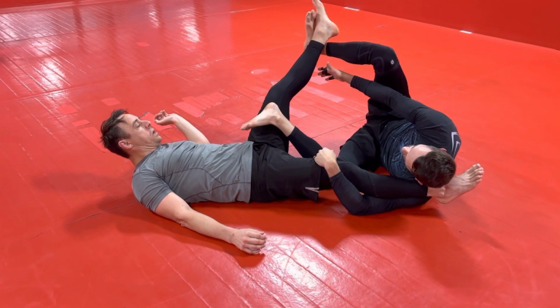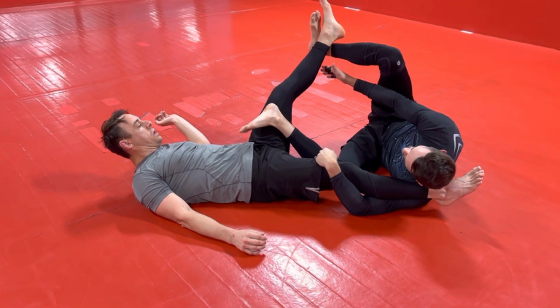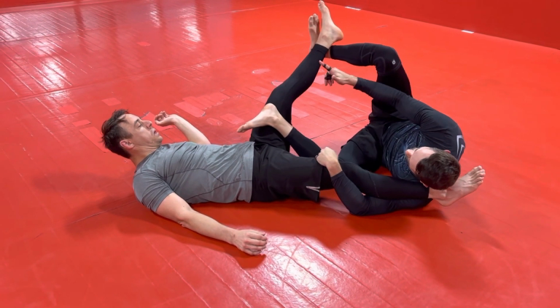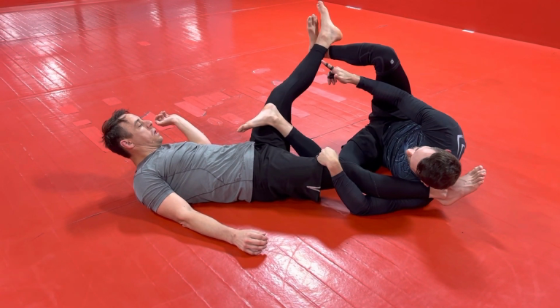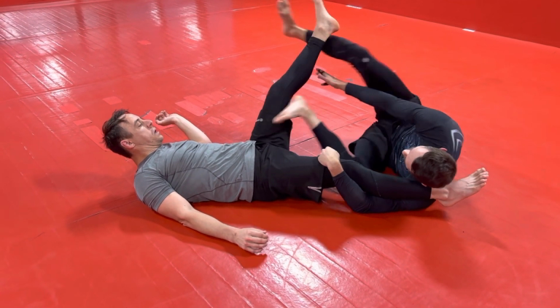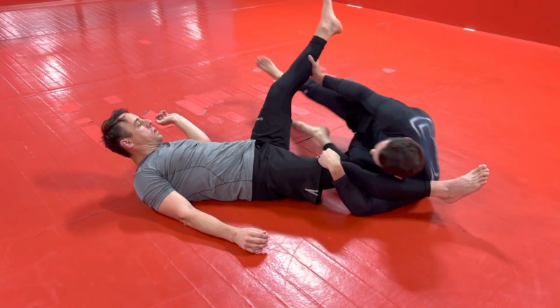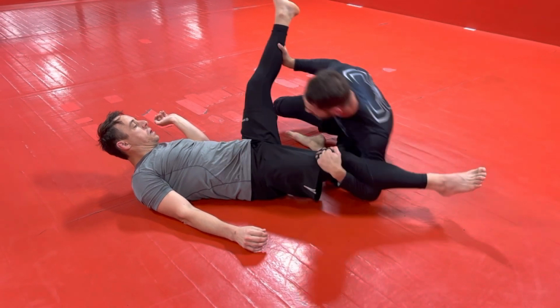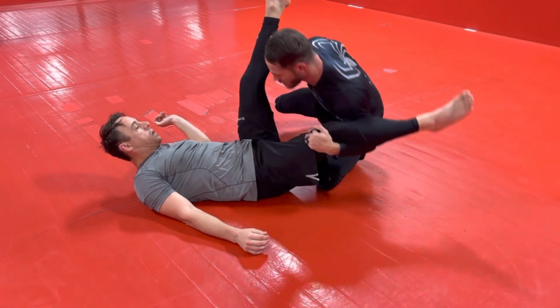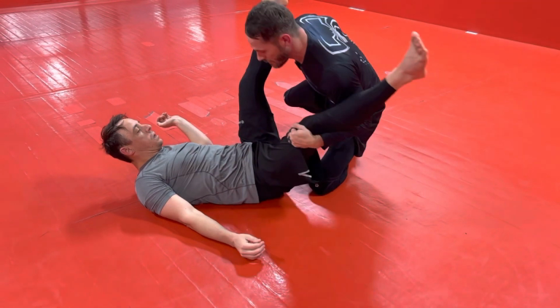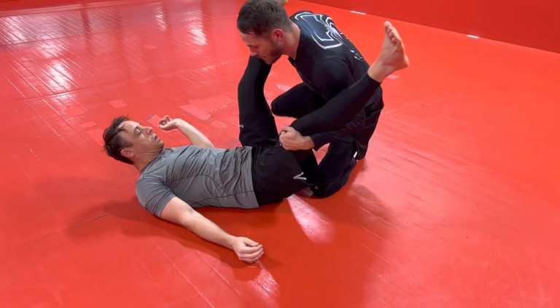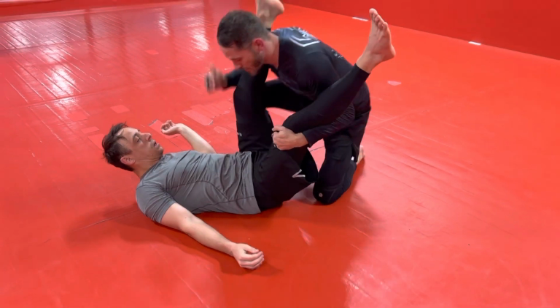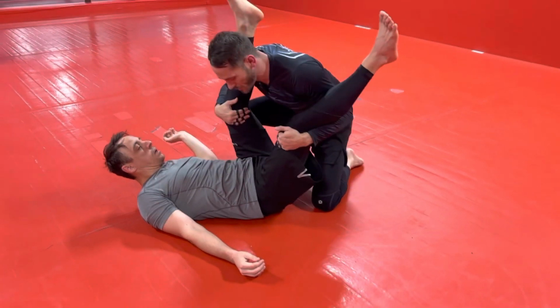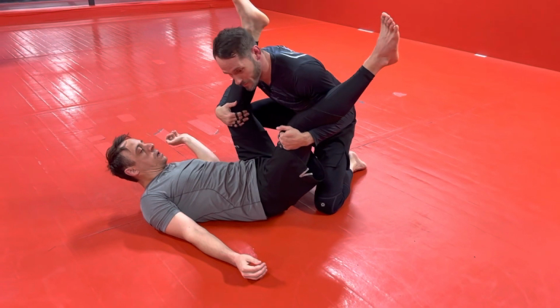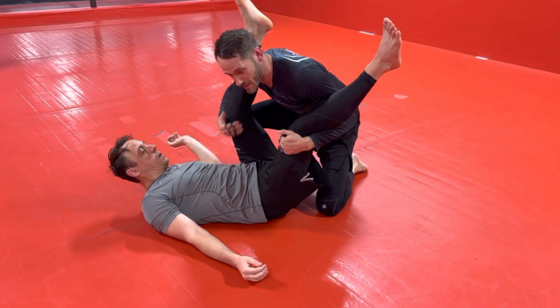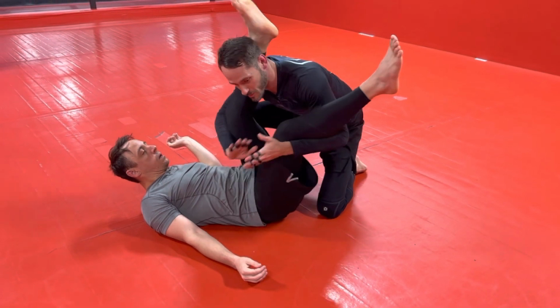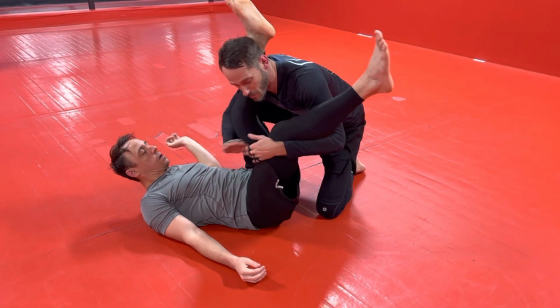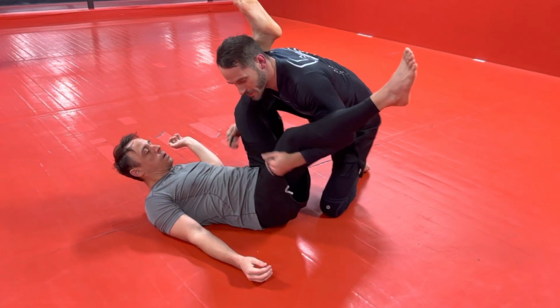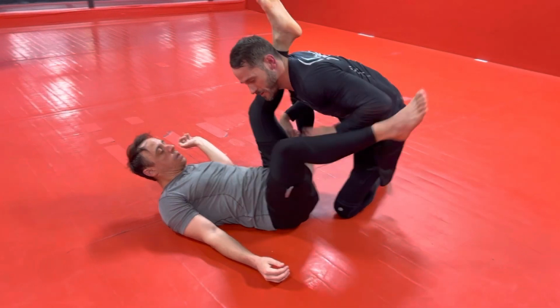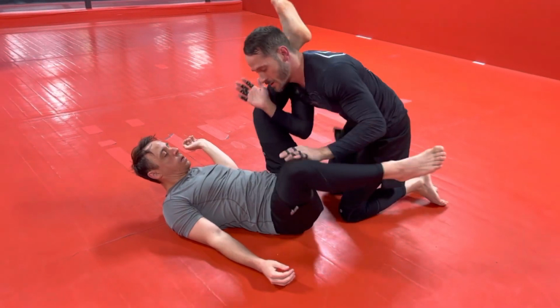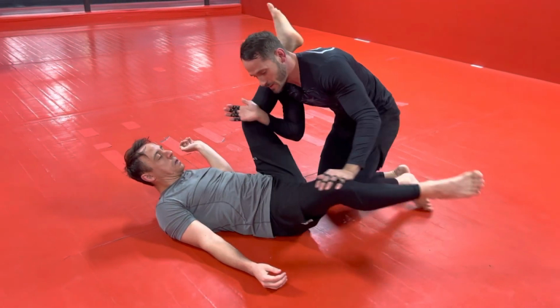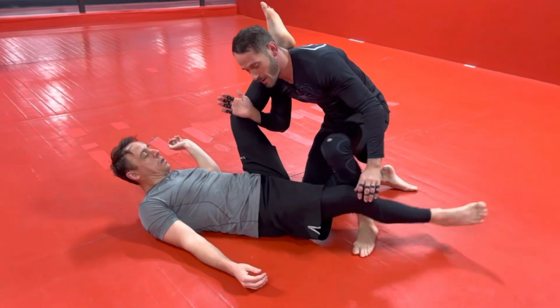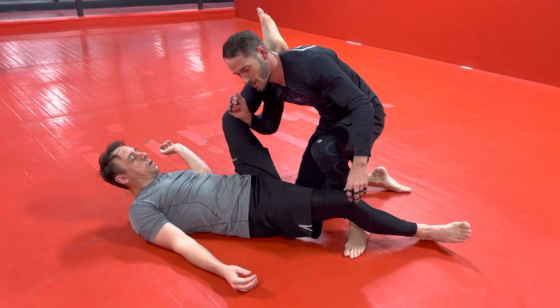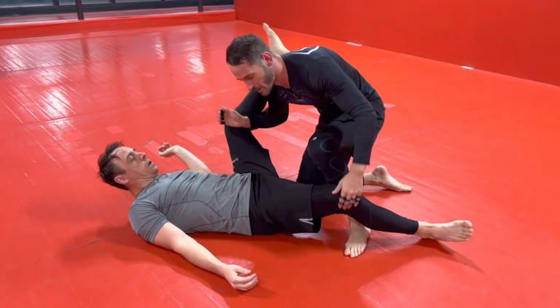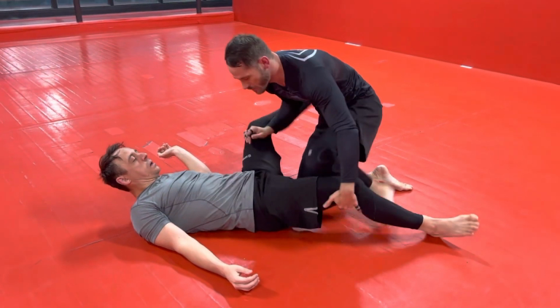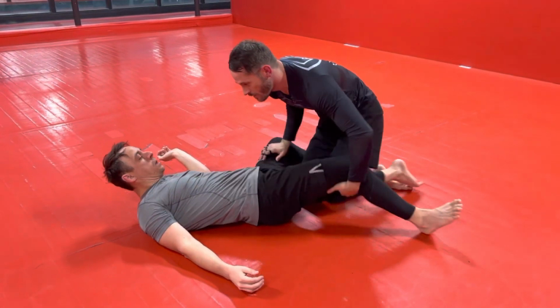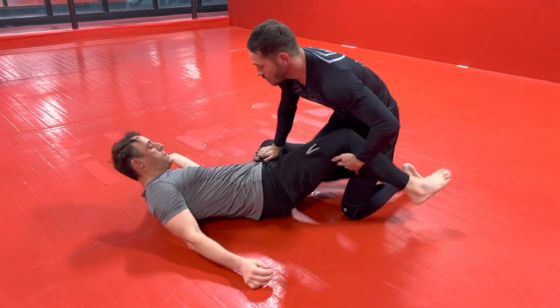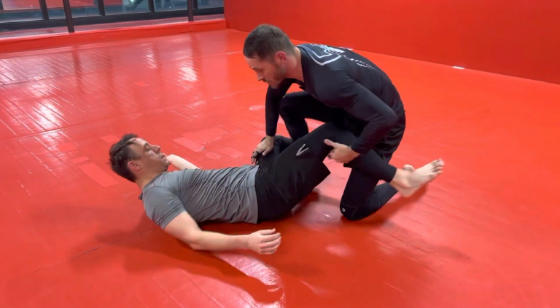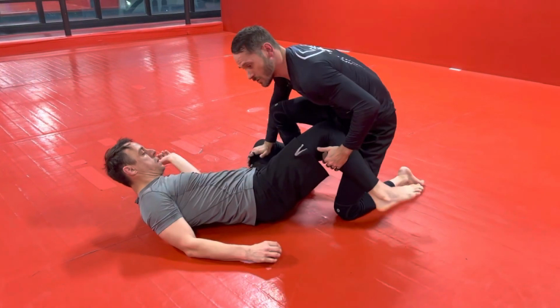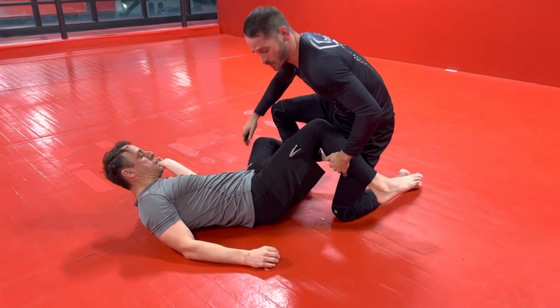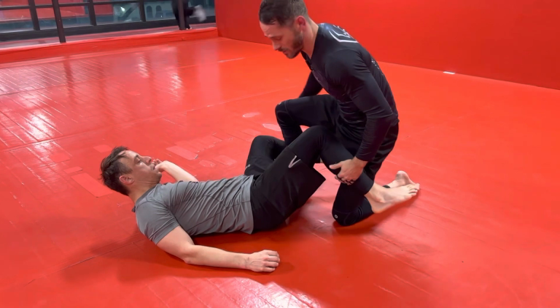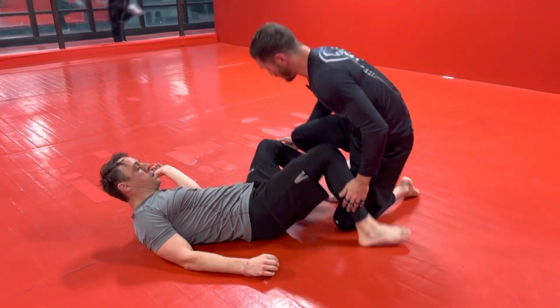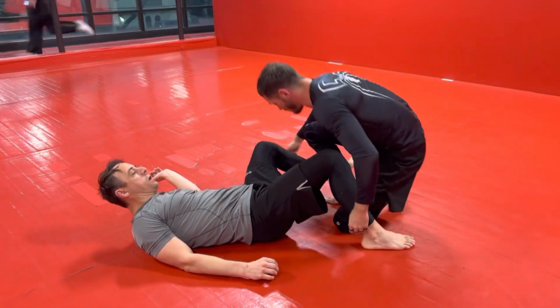Then you want to try to keep his legs elevated and come up into whatever pass he gives you — double under, knee cut, mission control, whatever.